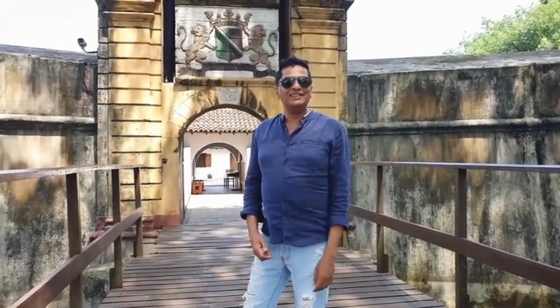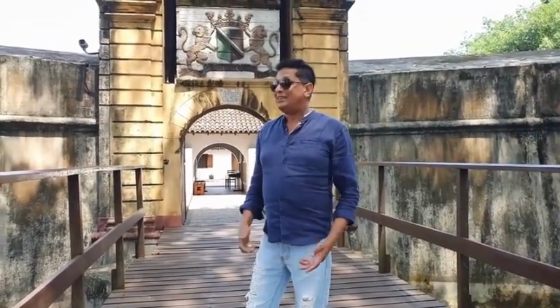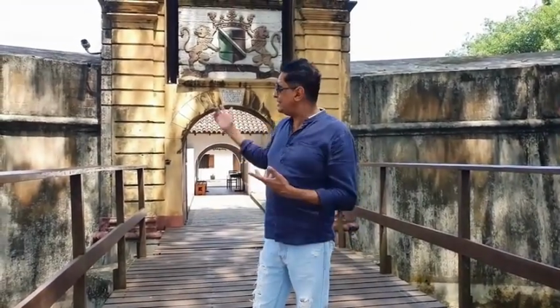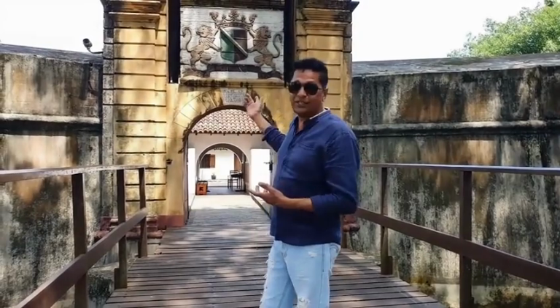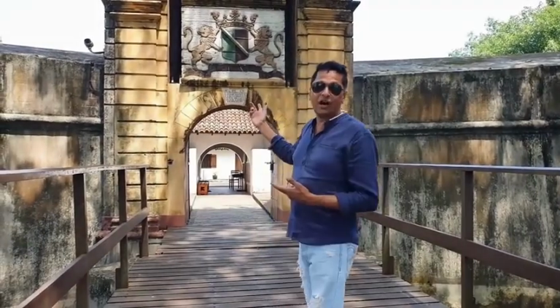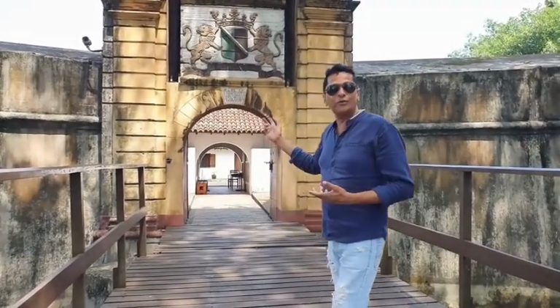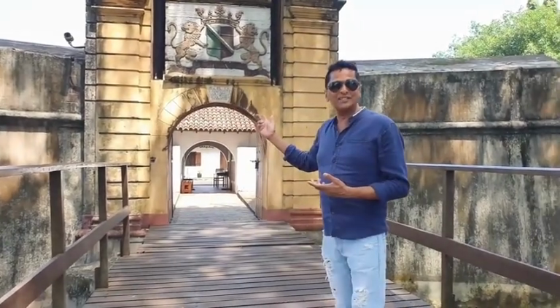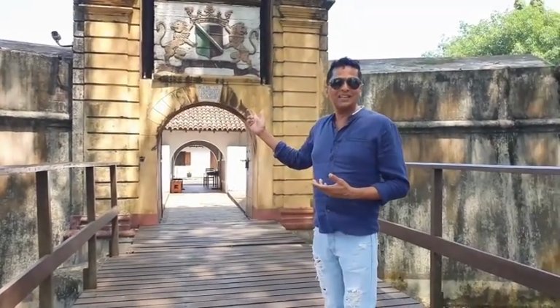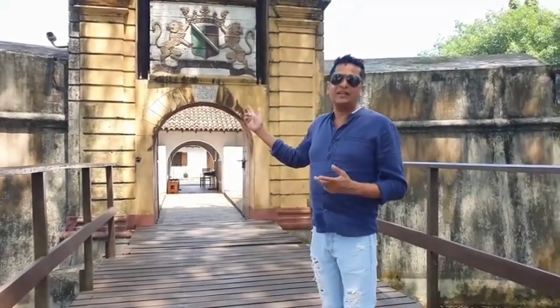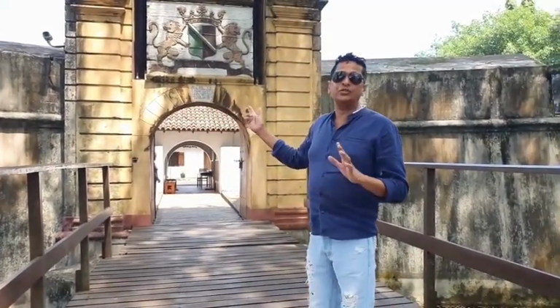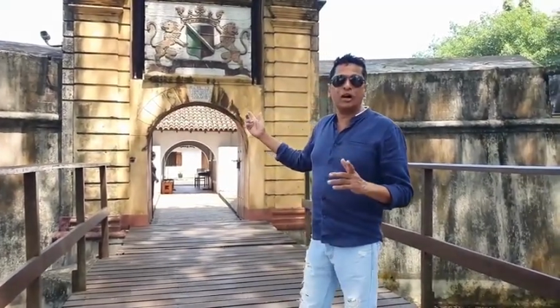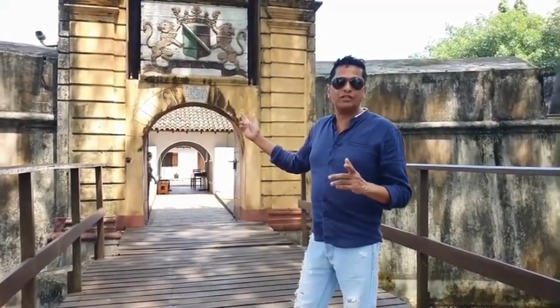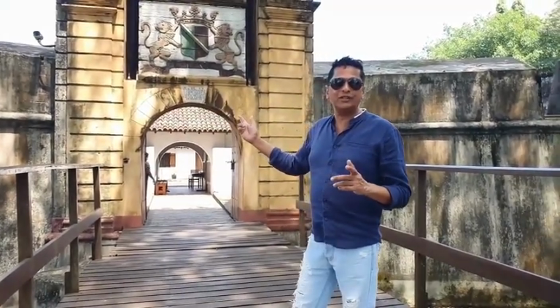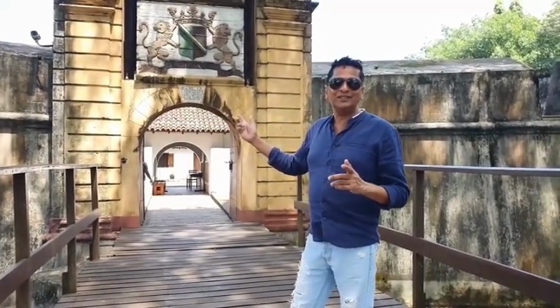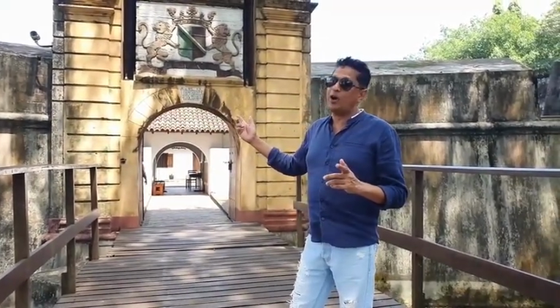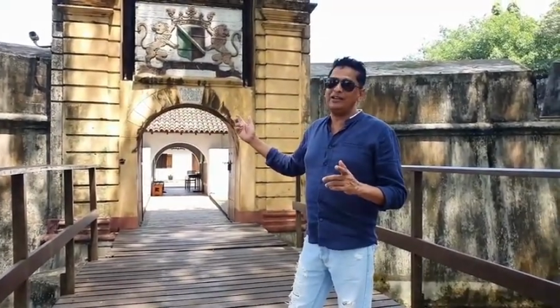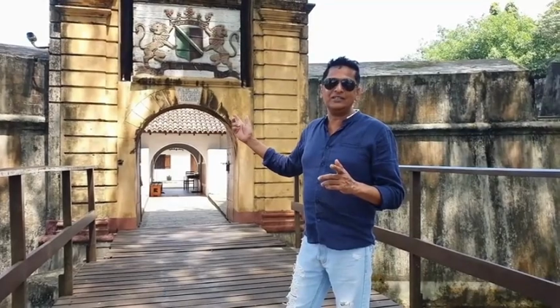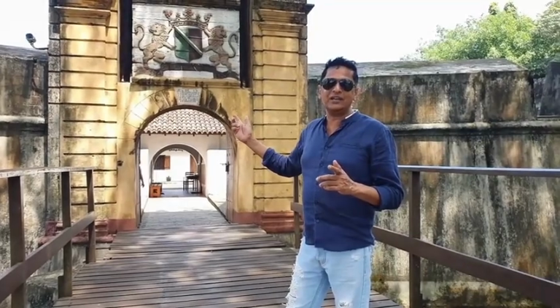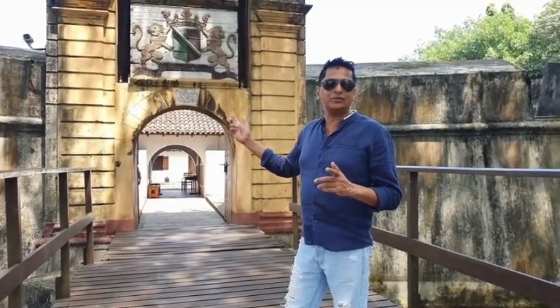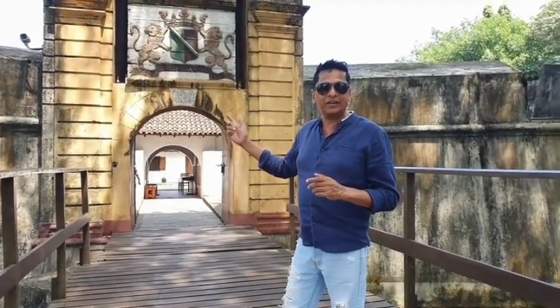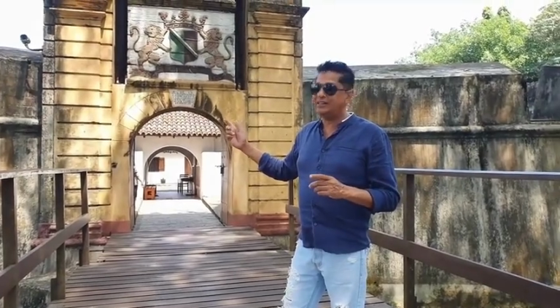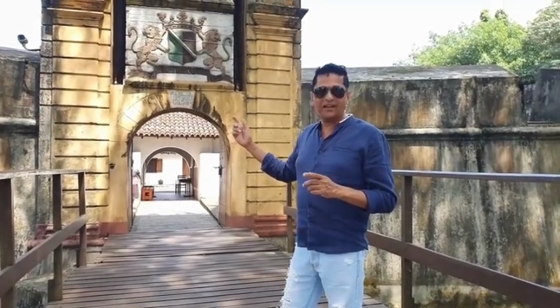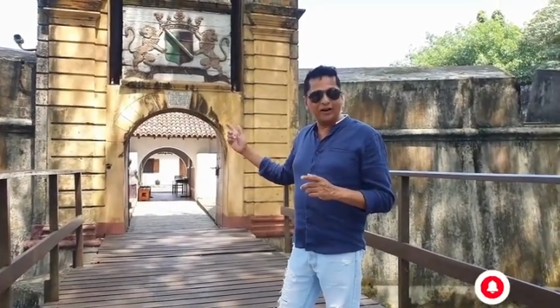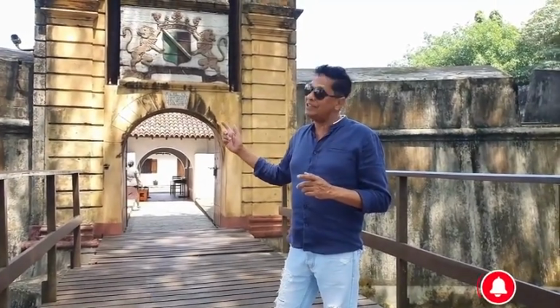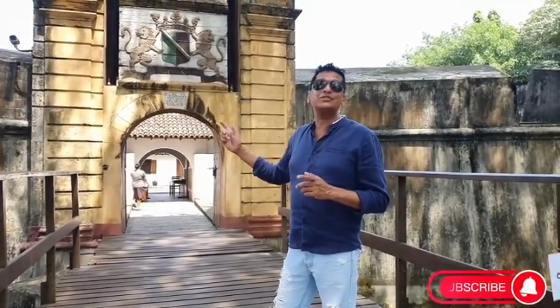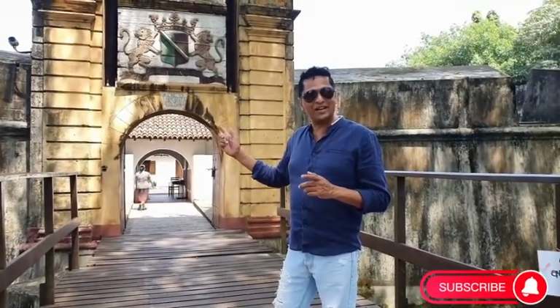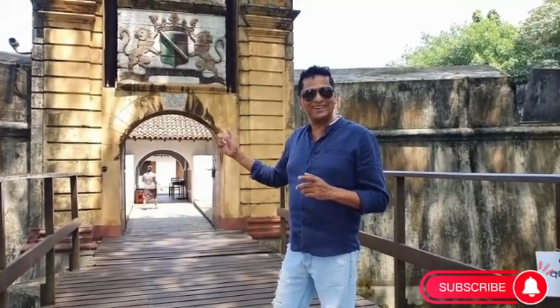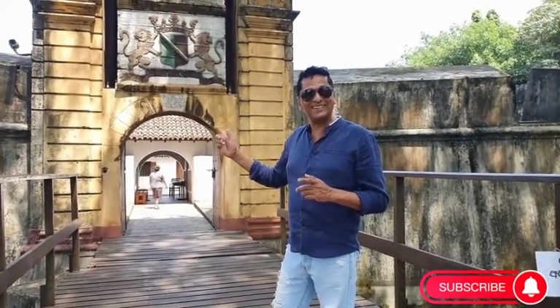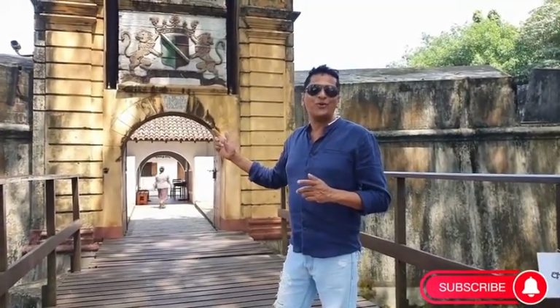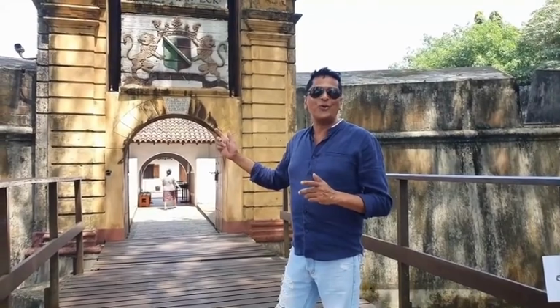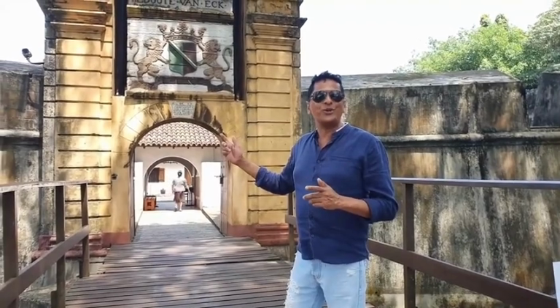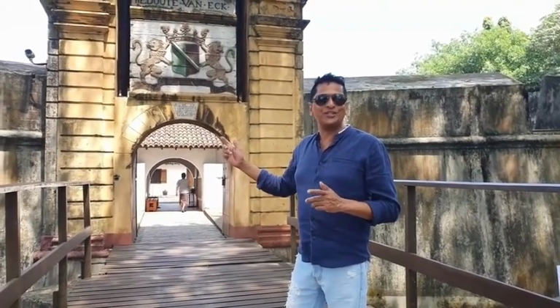And this is the Star Fort. There are two star forts in the world — one is in South Africa and the other one is in Sri Lanka. Hope you will enjoy this.